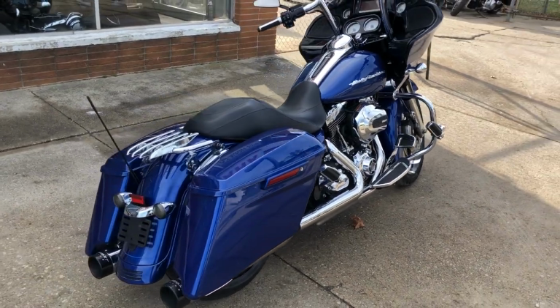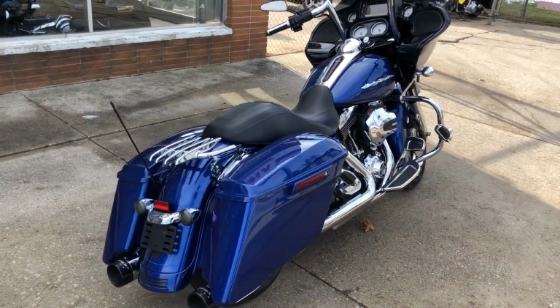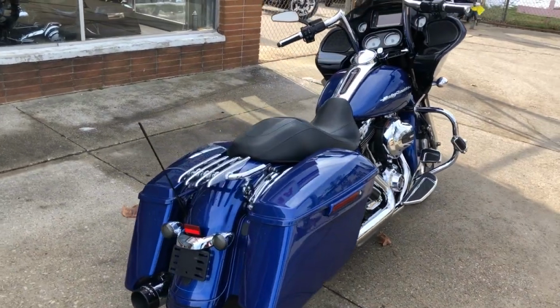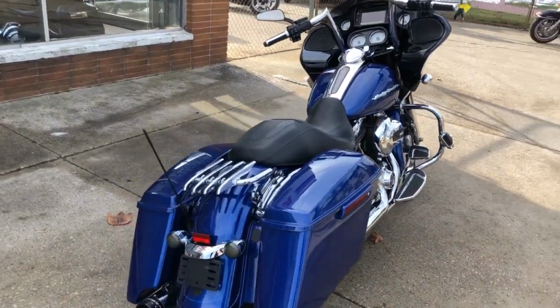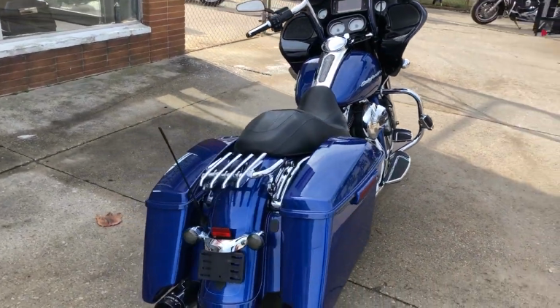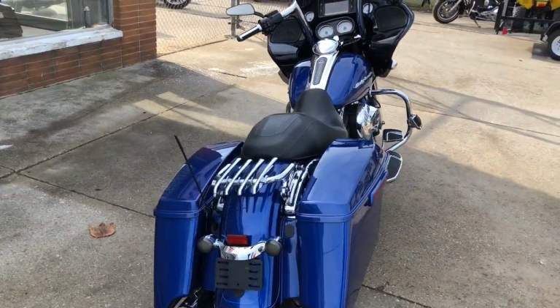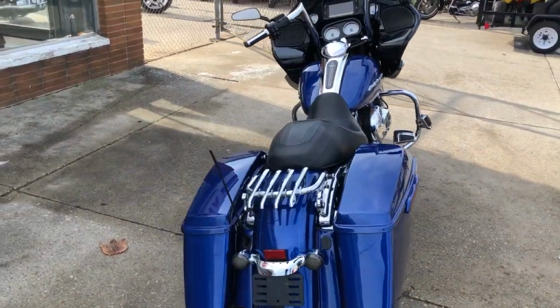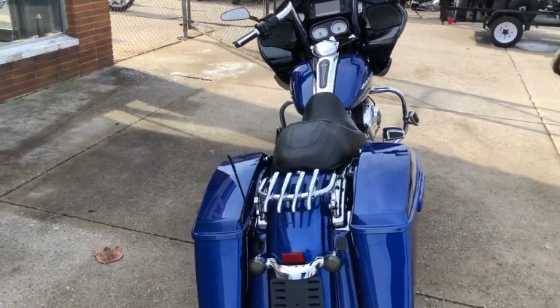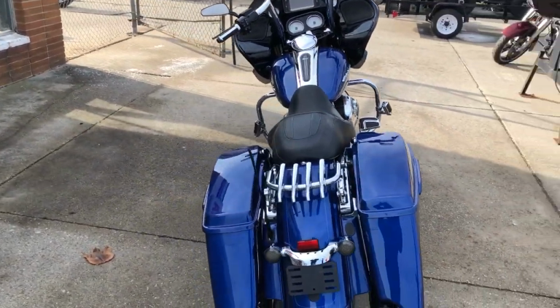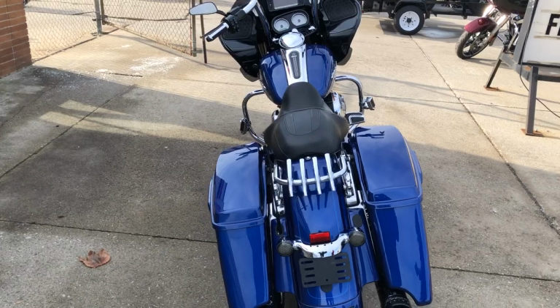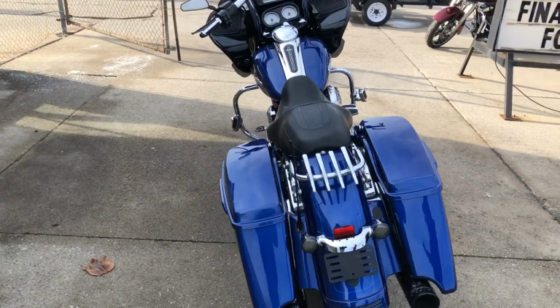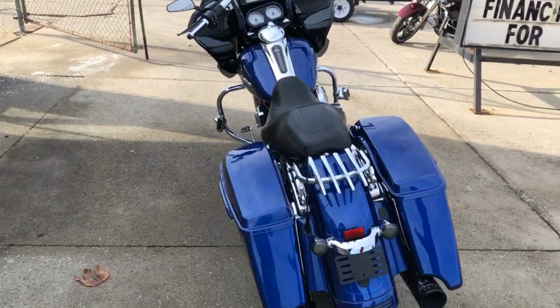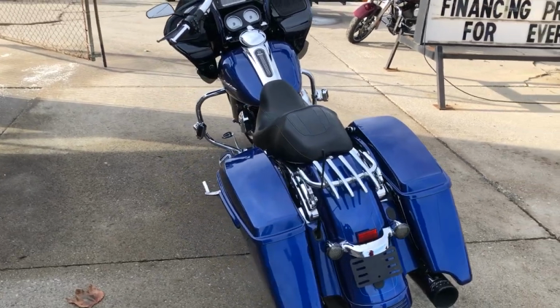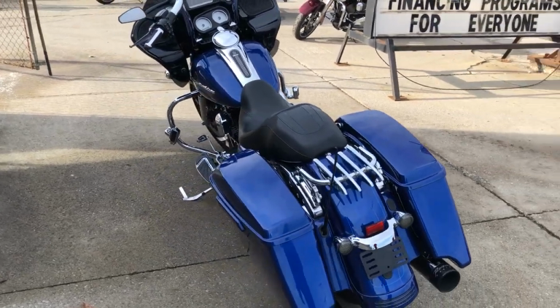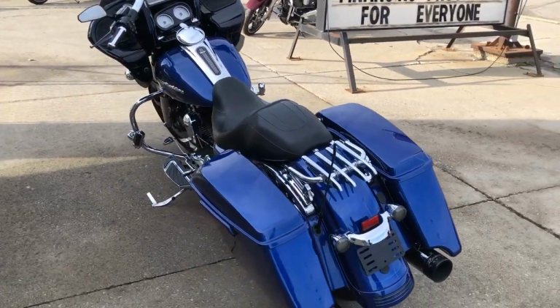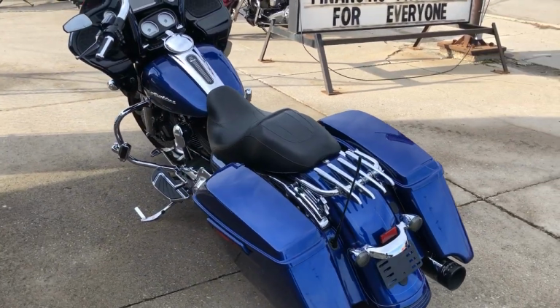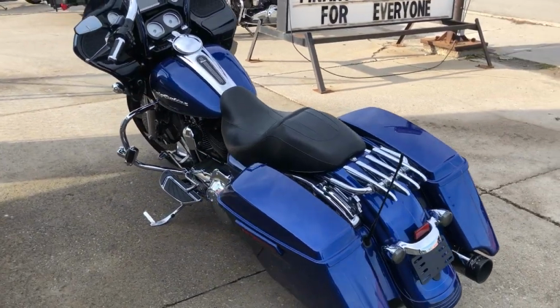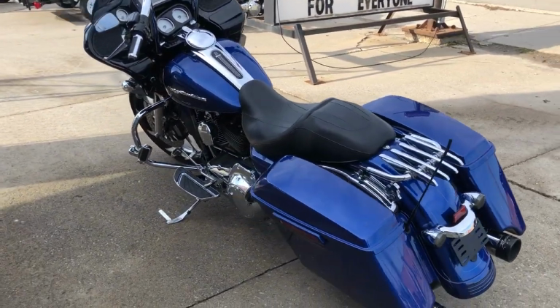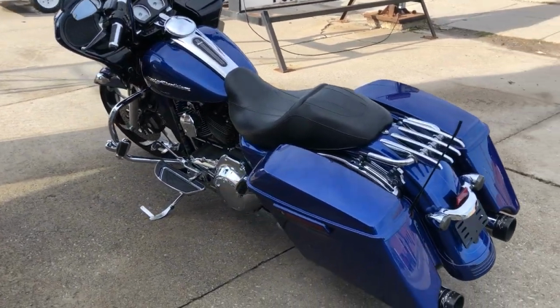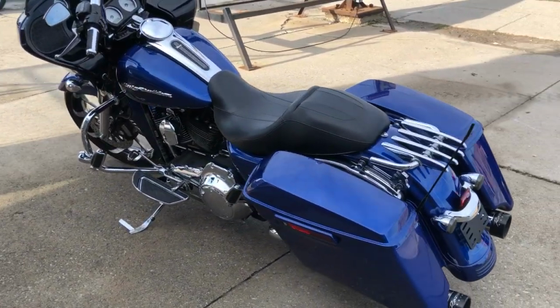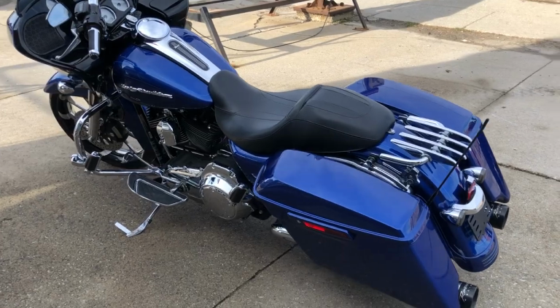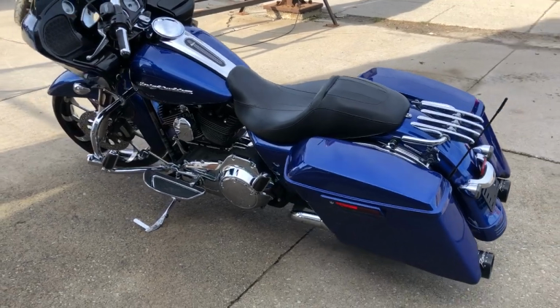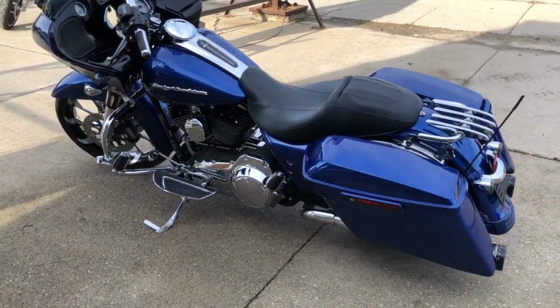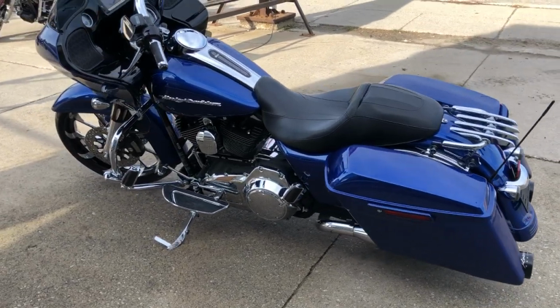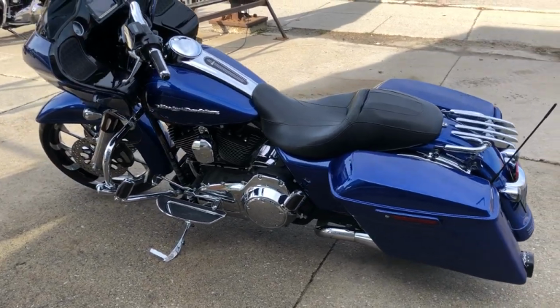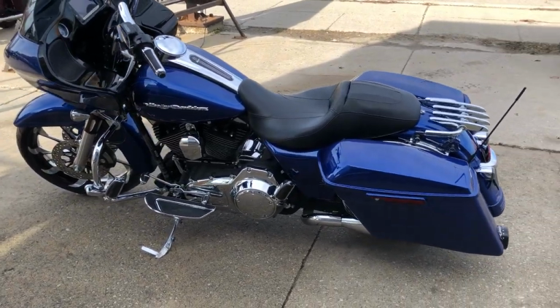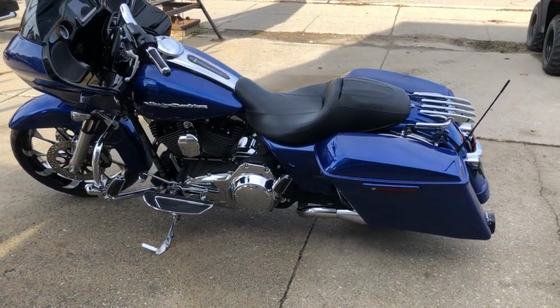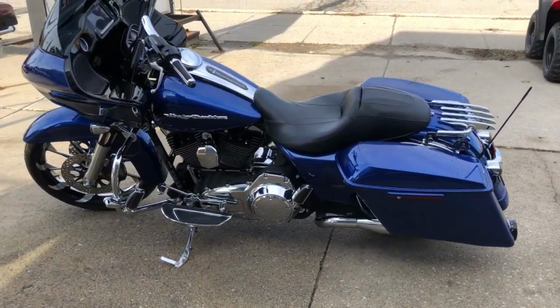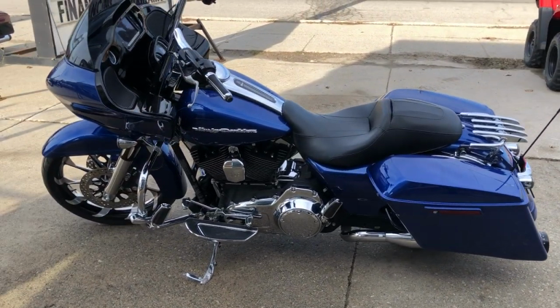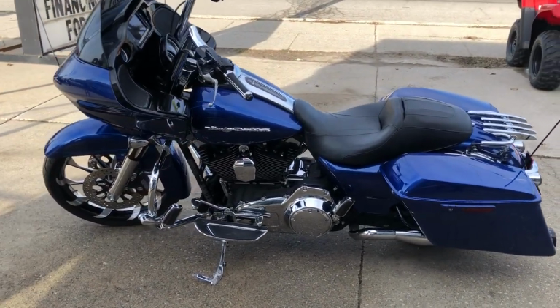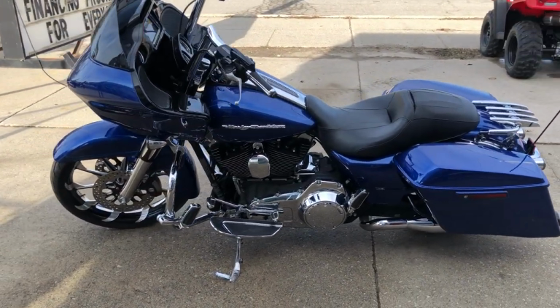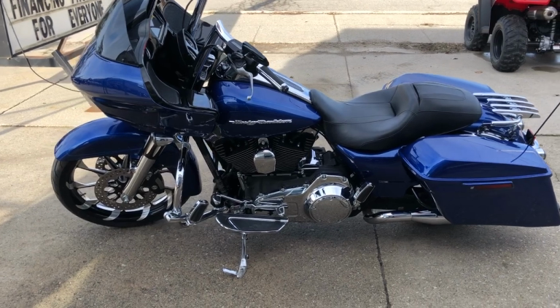It's got that 21 inch custom mag front wheel, chrome fork tube, billet upper tube cover, extended saddlebags, 12 inch handlebar risers, and that beautiful oversized LED screen with navigation and upgraded floorboards.